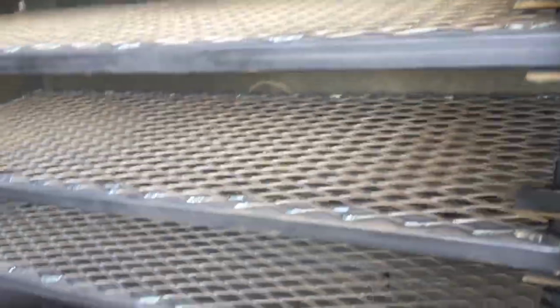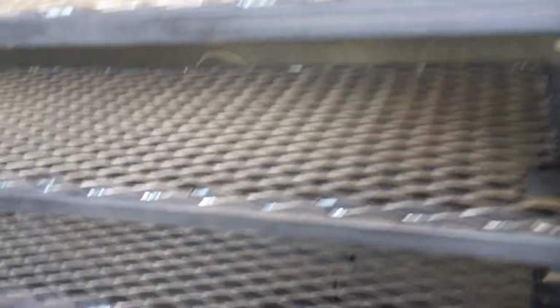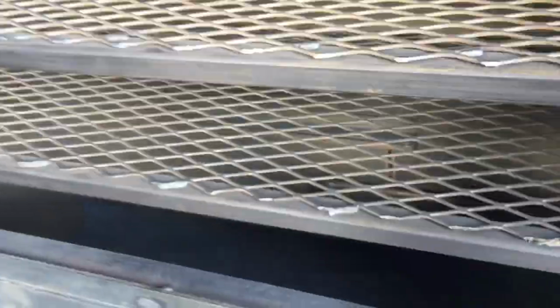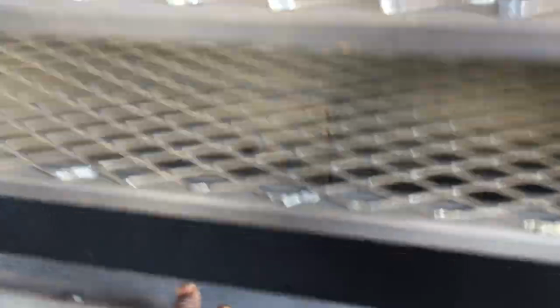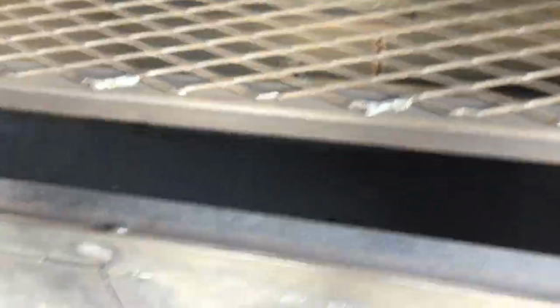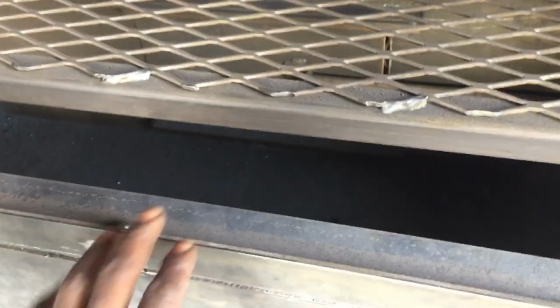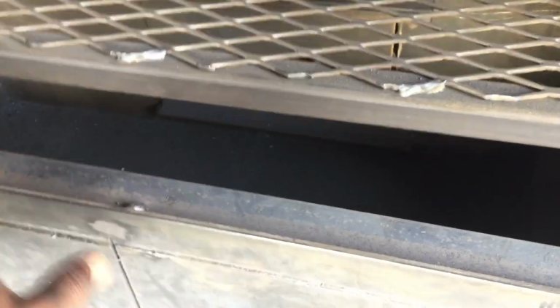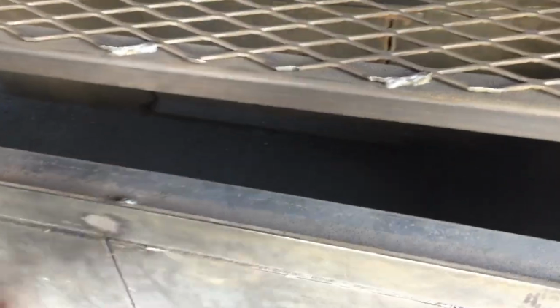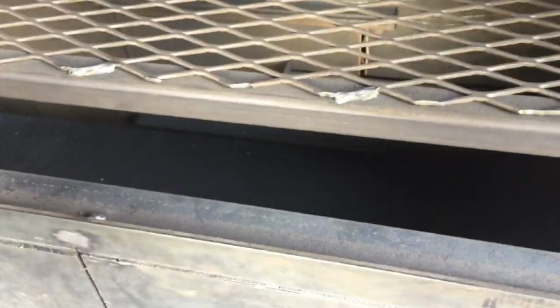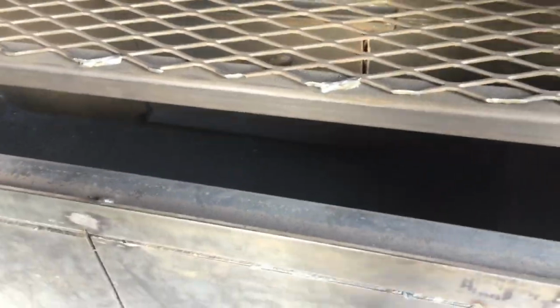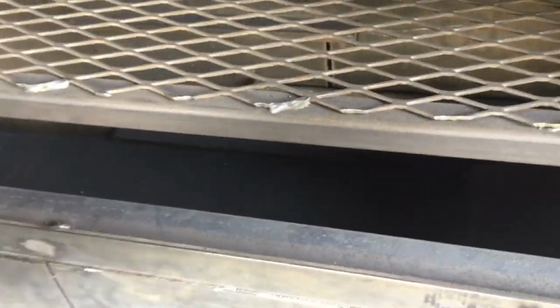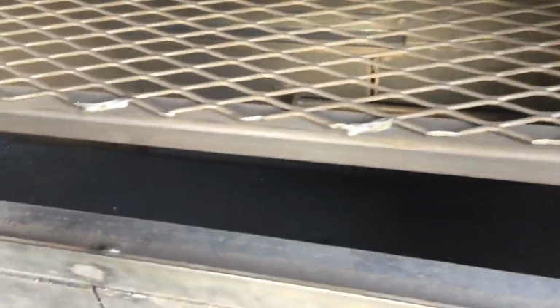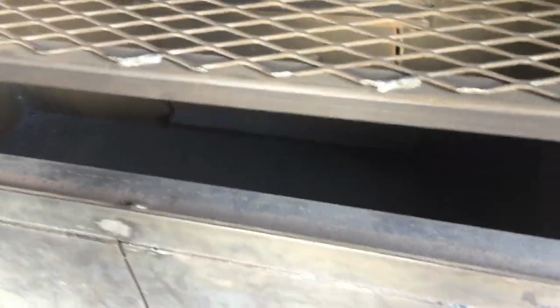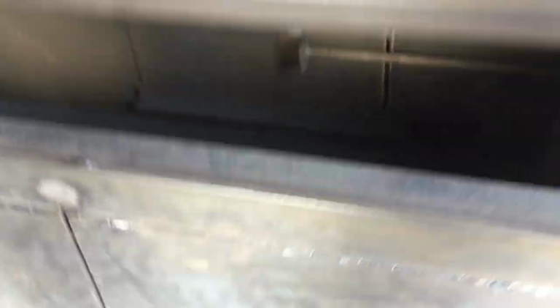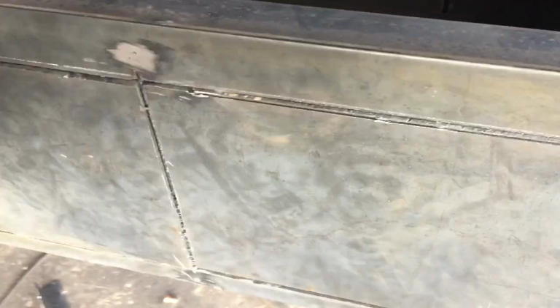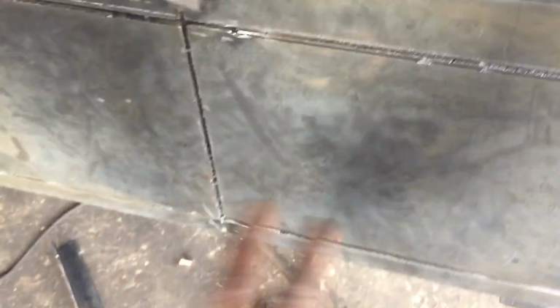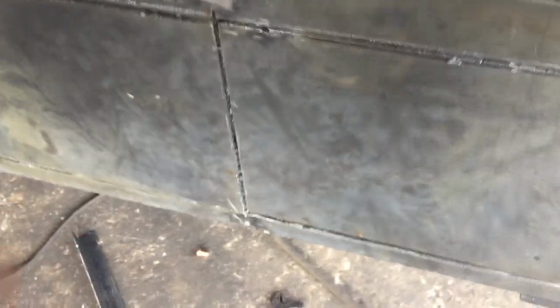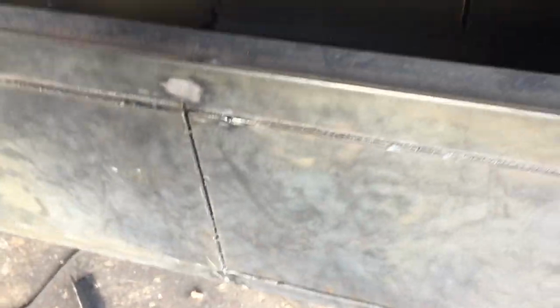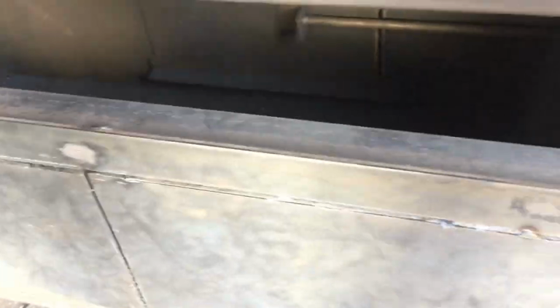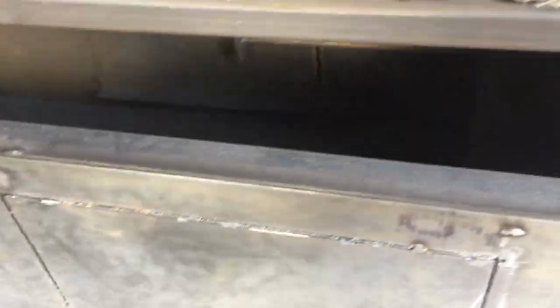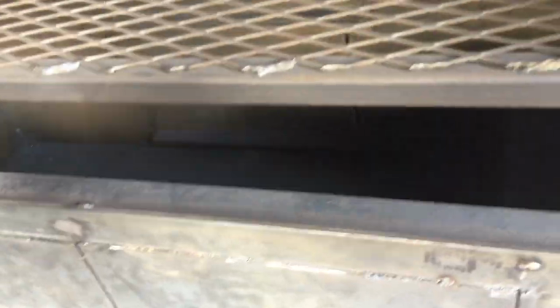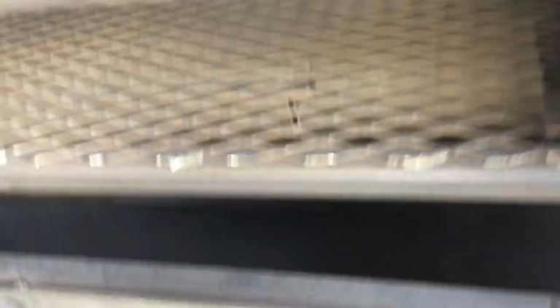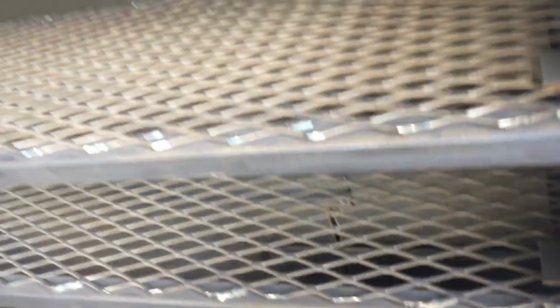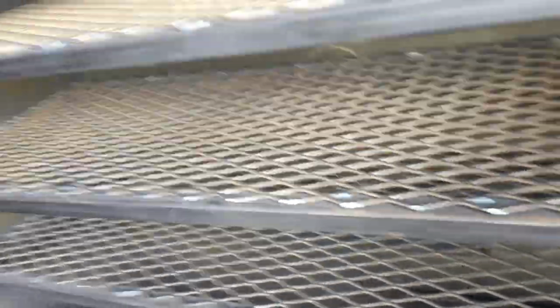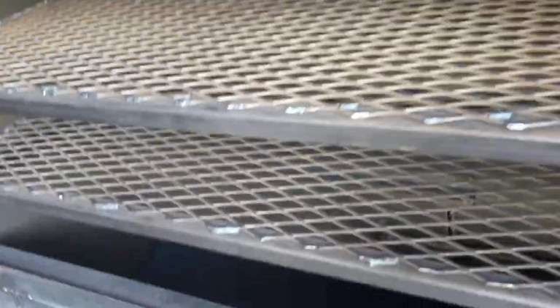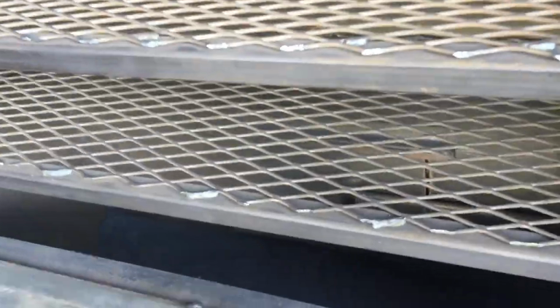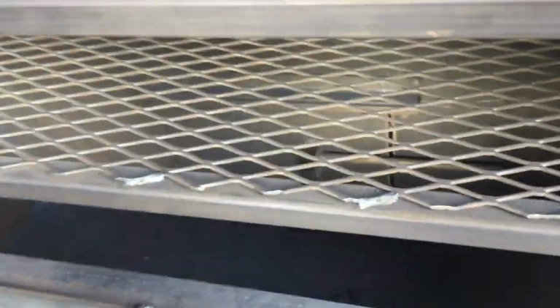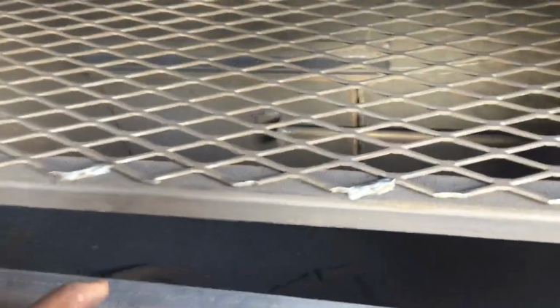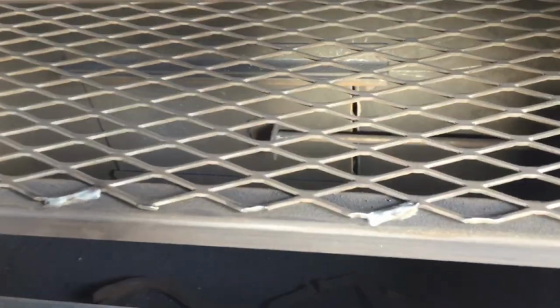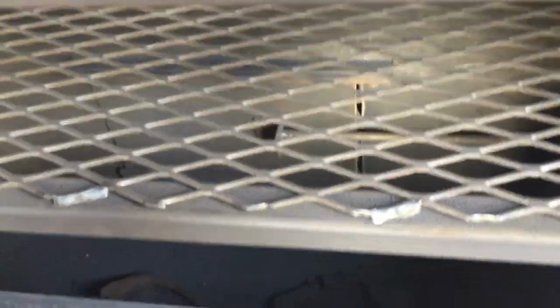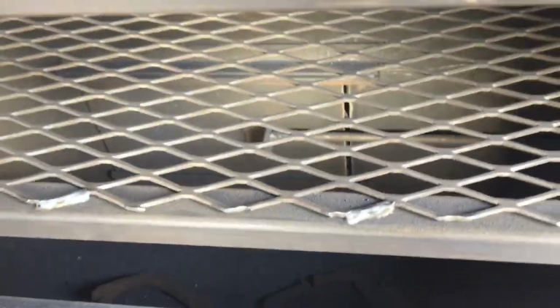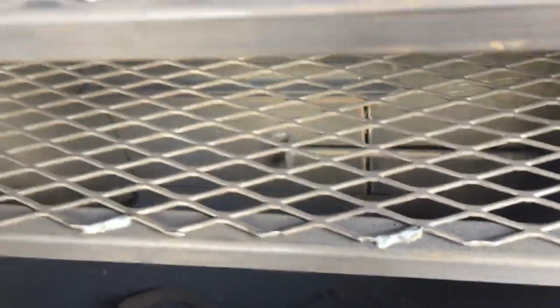This down here at the bottom will be the cook chamber right here, where you'll be able to put your wood in. These will be saloon doors right here with latches and a different type of fastener. And we have a large clean-out where you'll be able to clean it out.